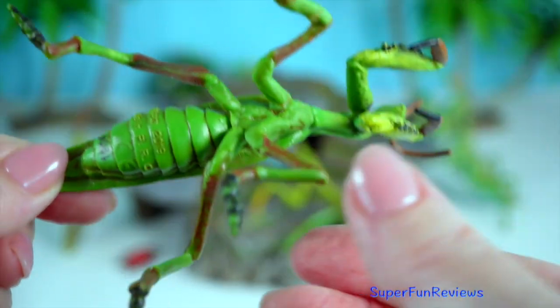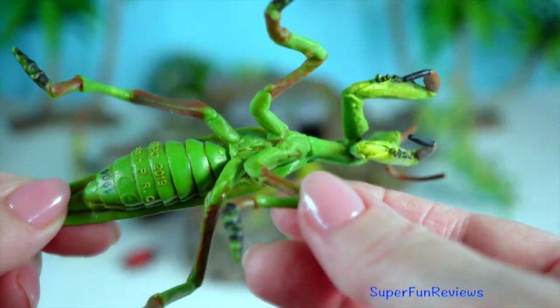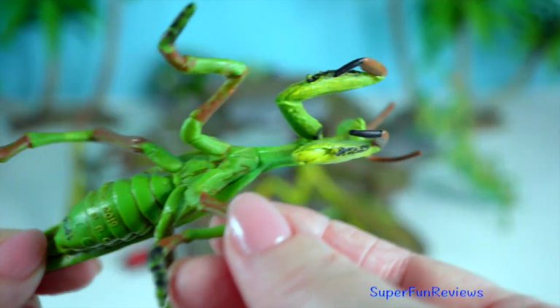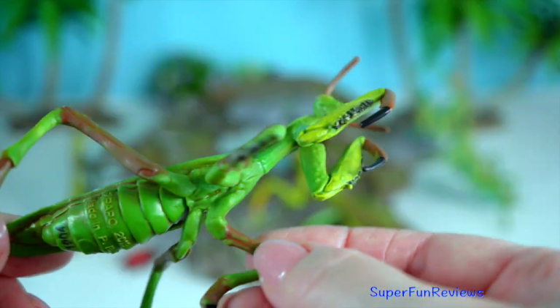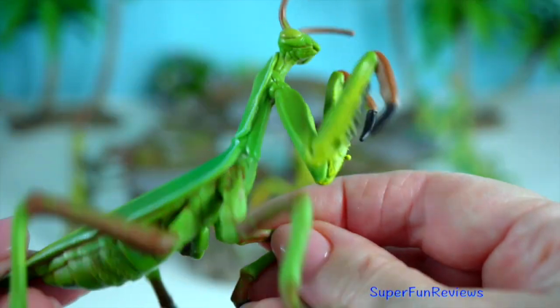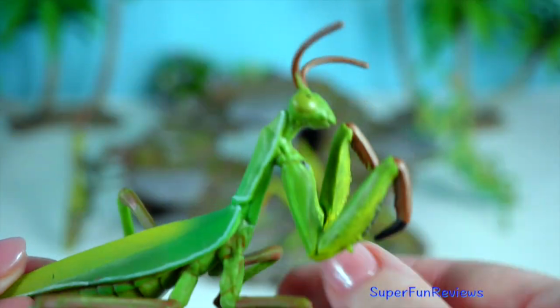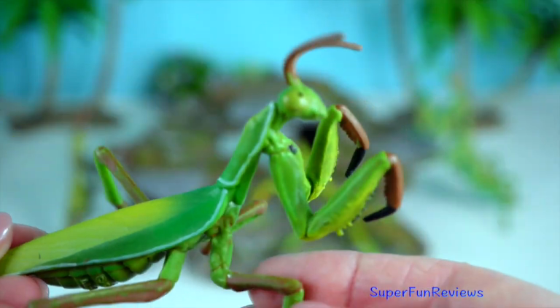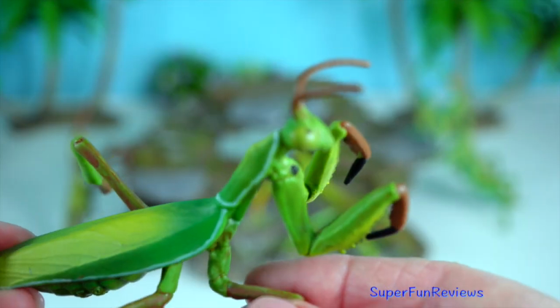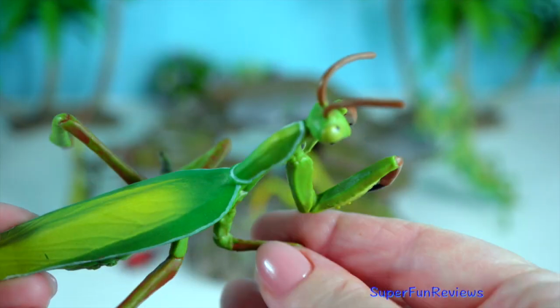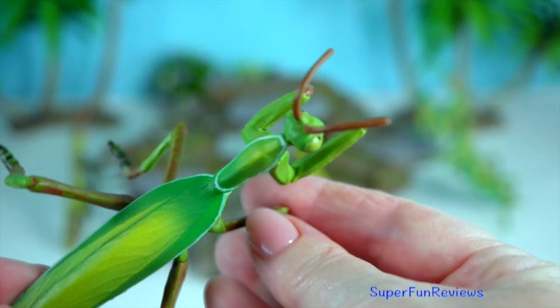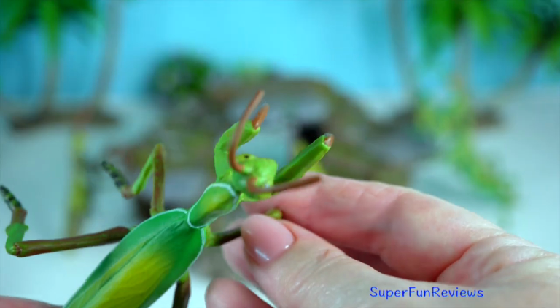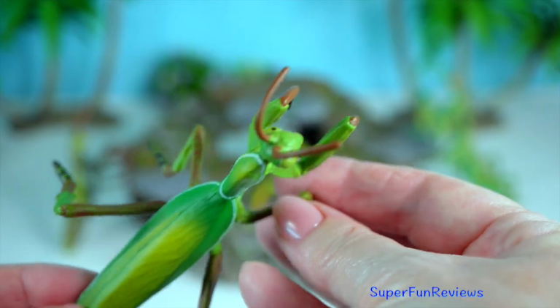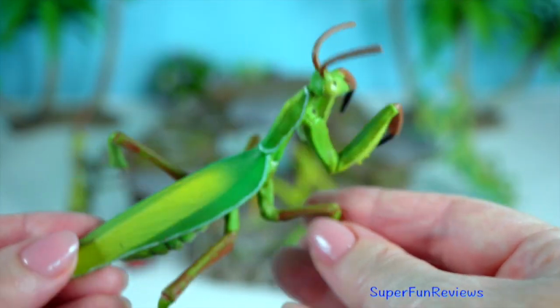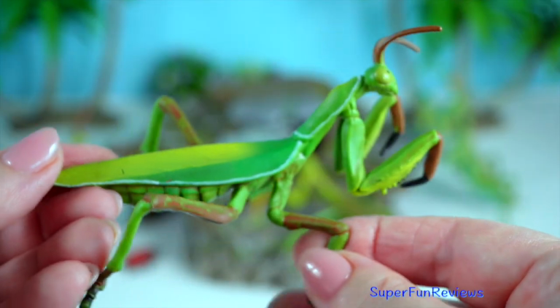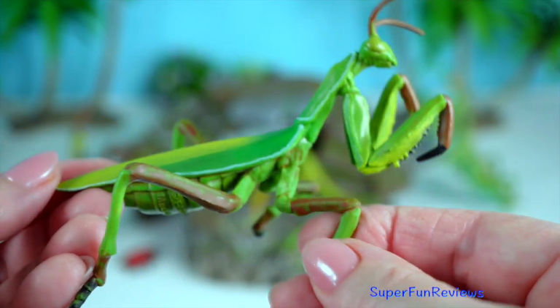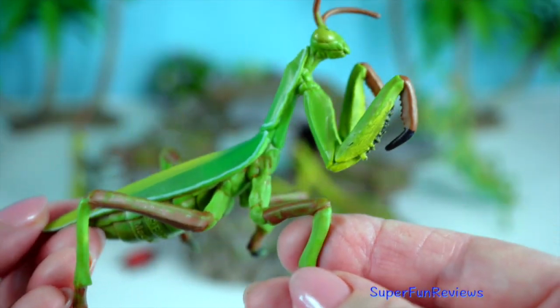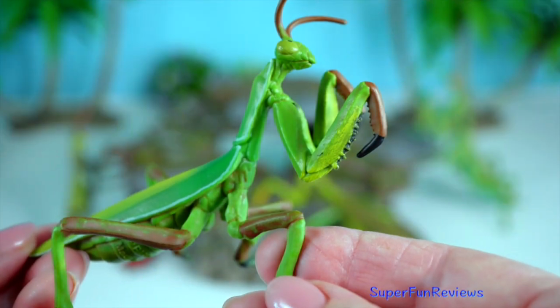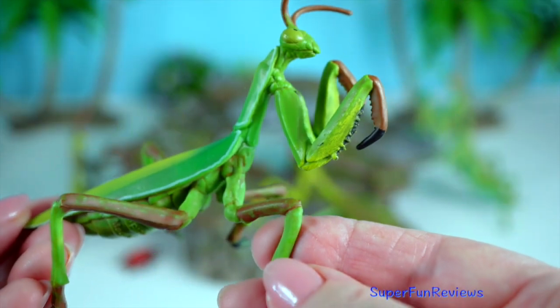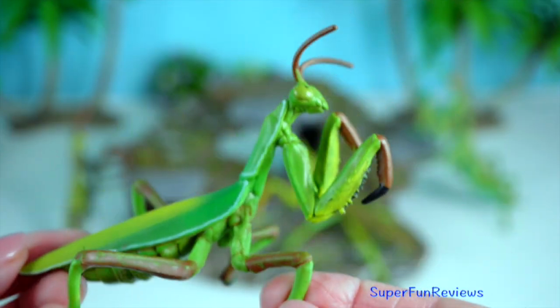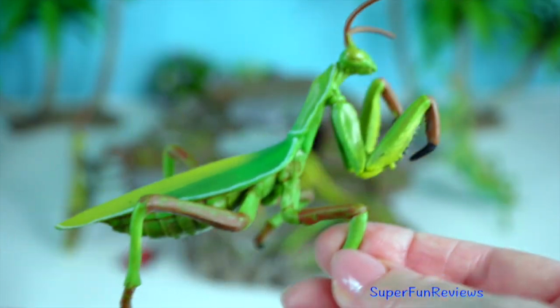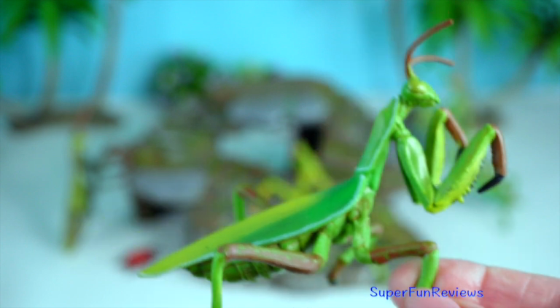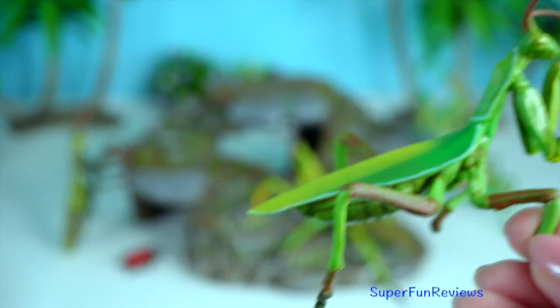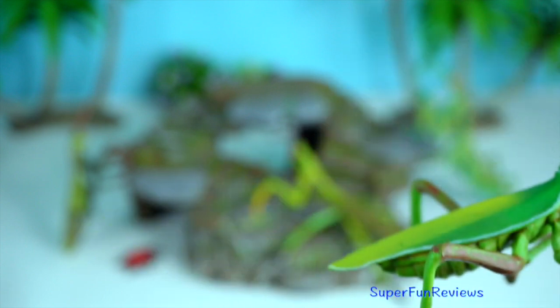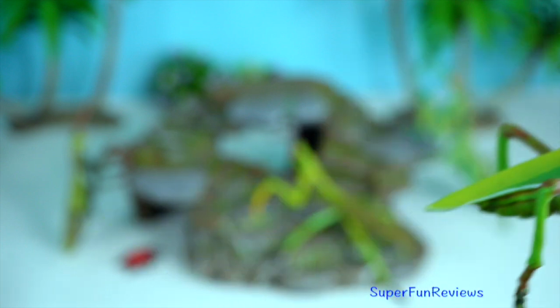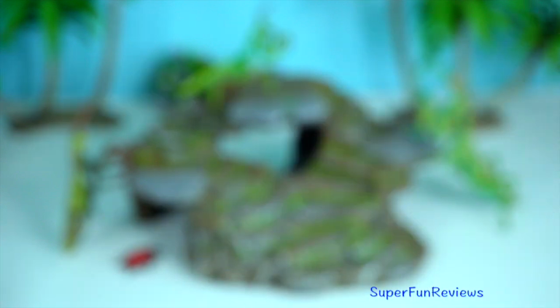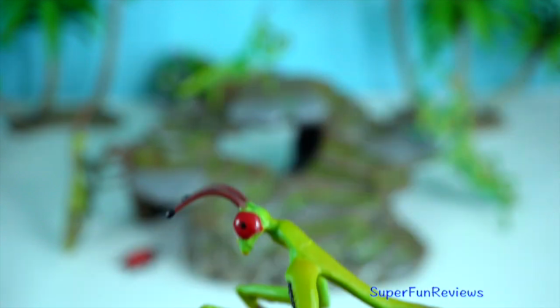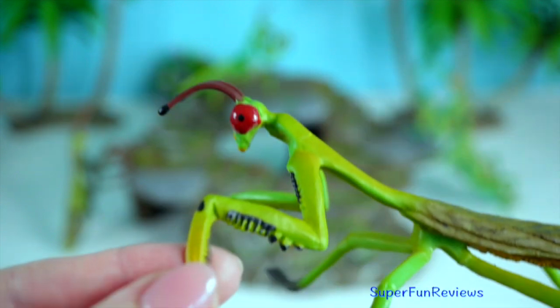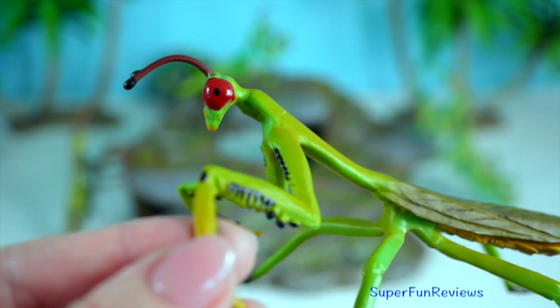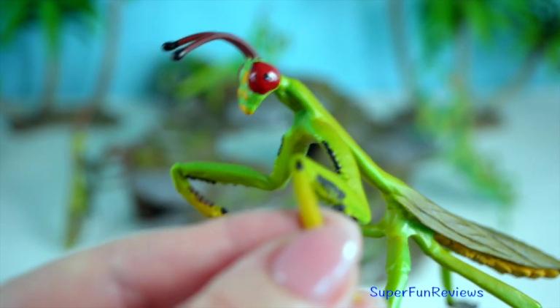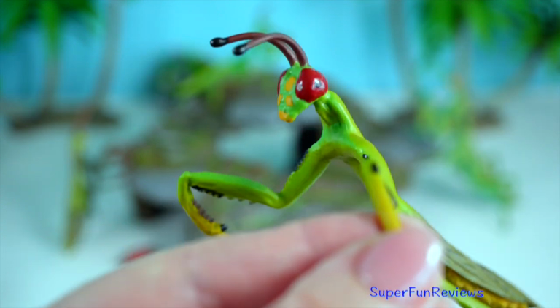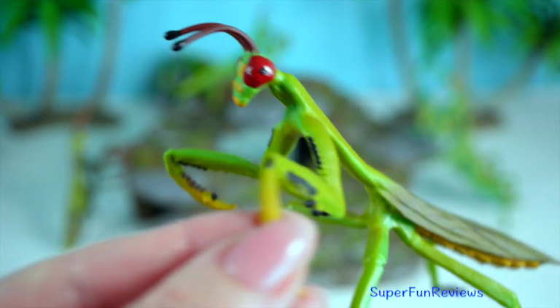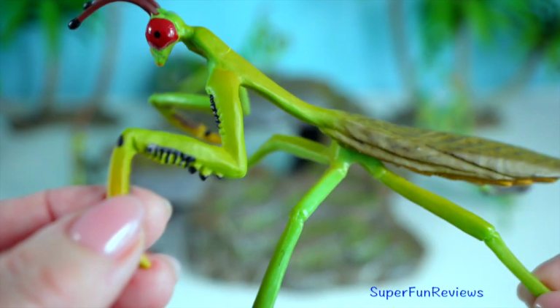Interestingly, the praying mantis has influenced martial arts techniques in China, with its swift and precise movements inspiring the praying mantis style of Kung Fu.